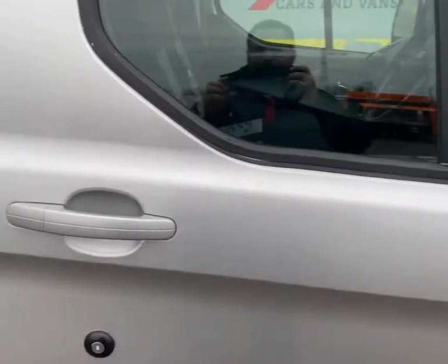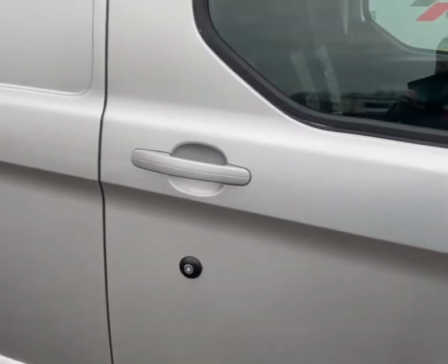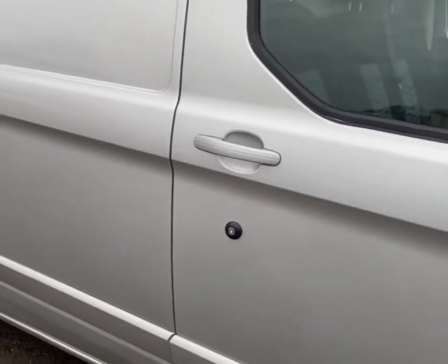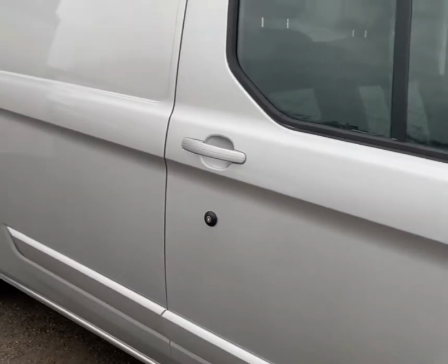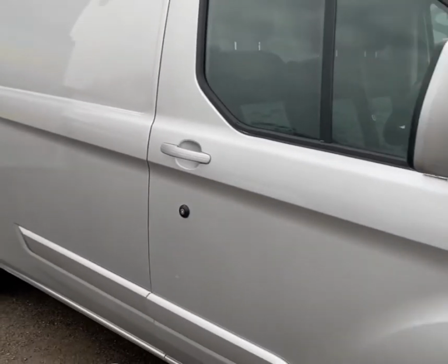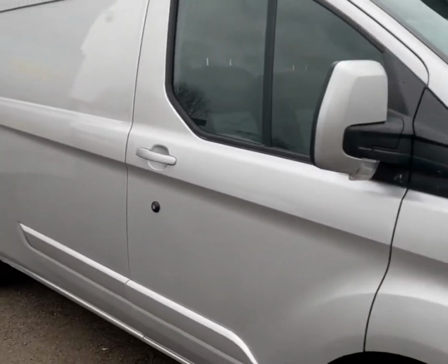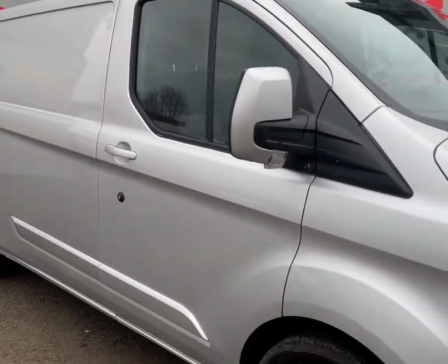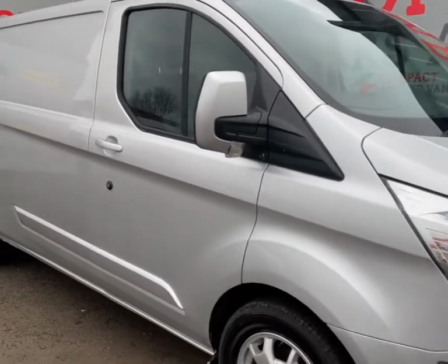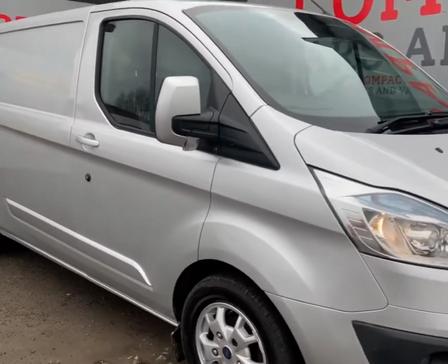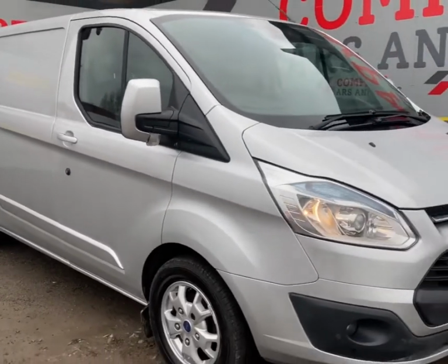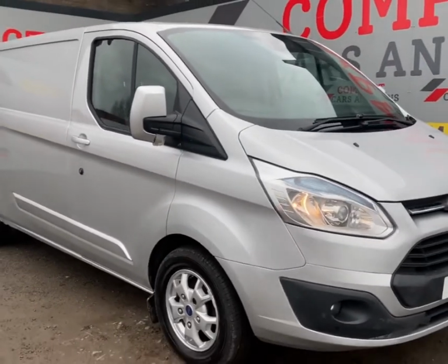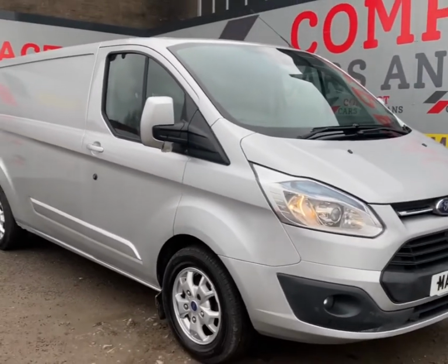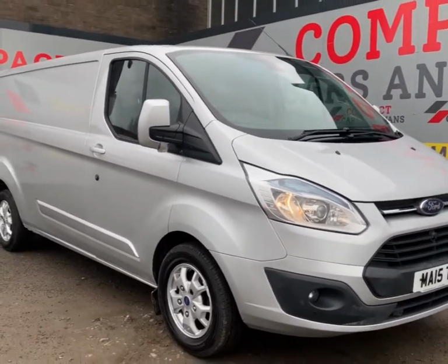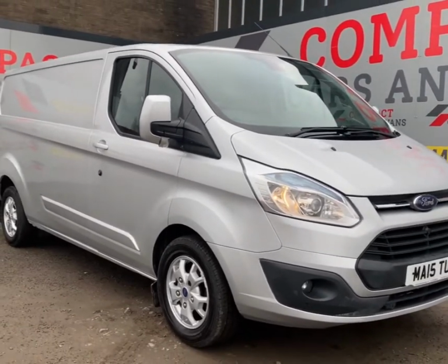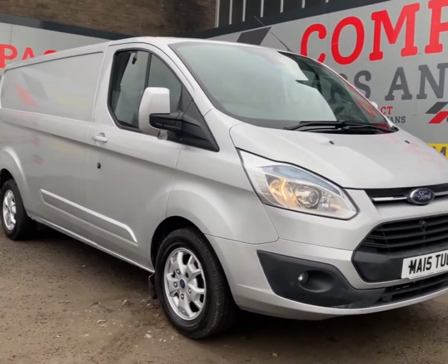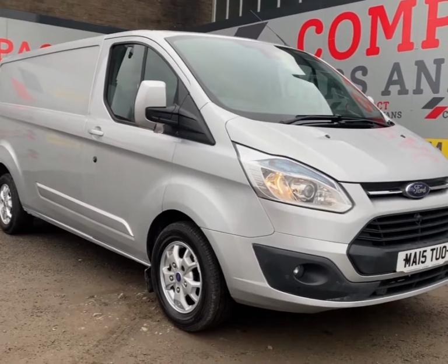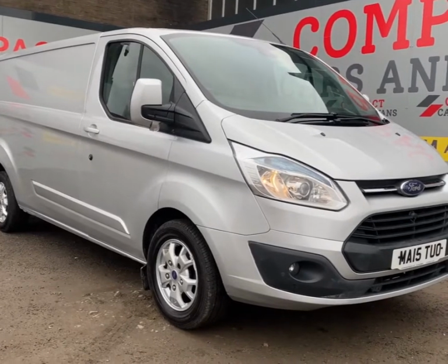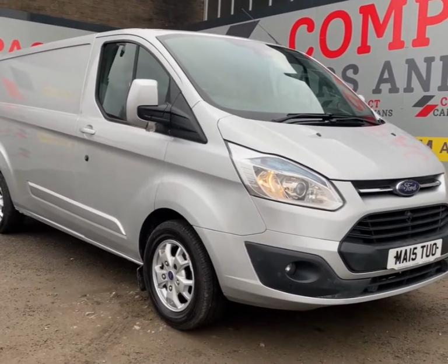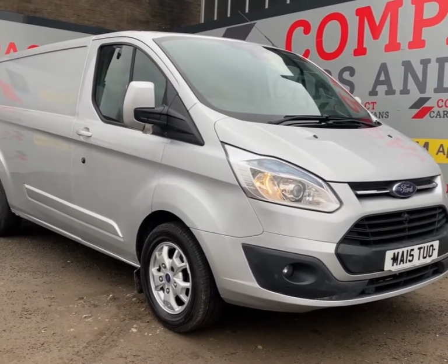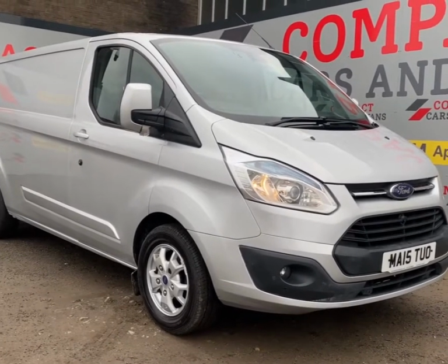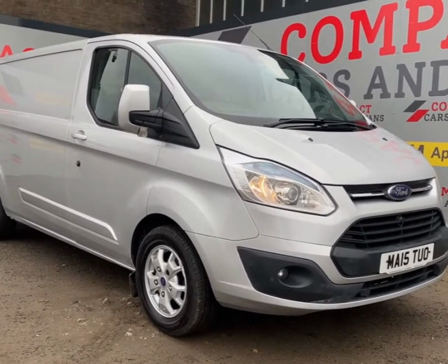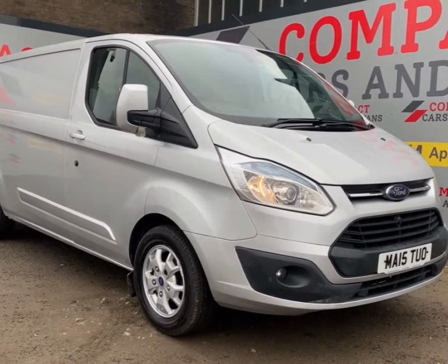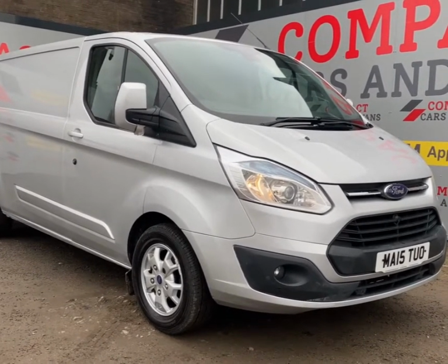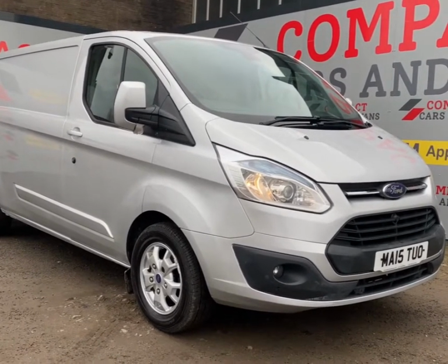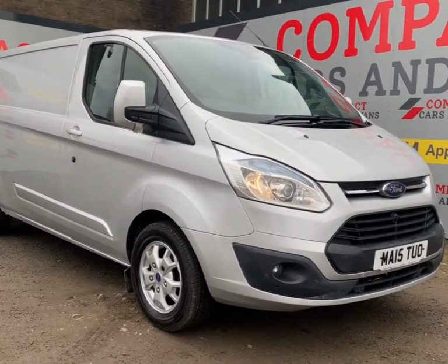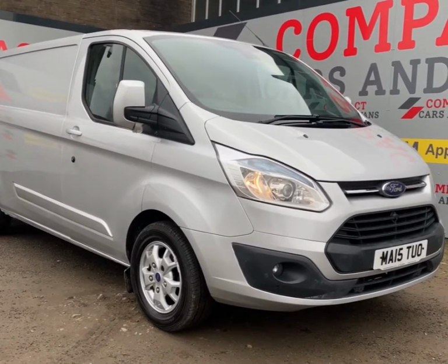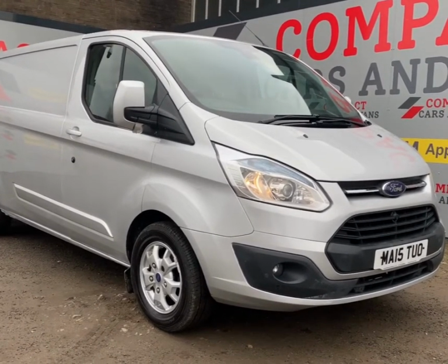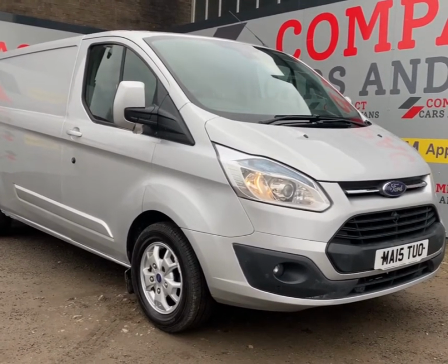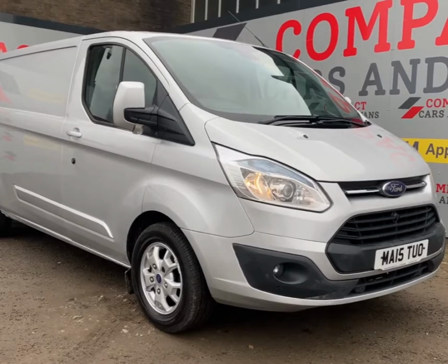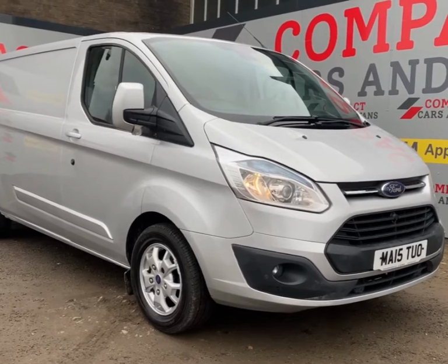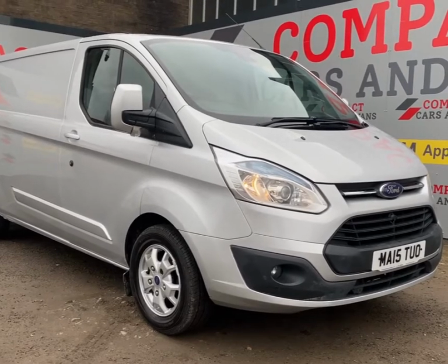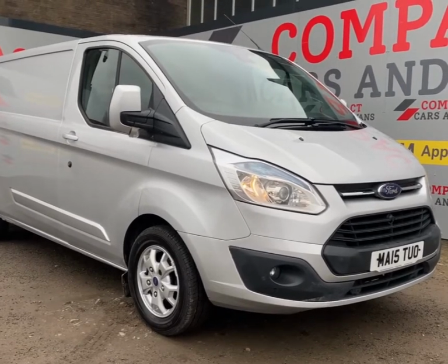Now, if you think this van will do a job for your business, you can come down and have a look at it today by contacting us on 01656 76 76 06, or you can also send us a message on Facebook.